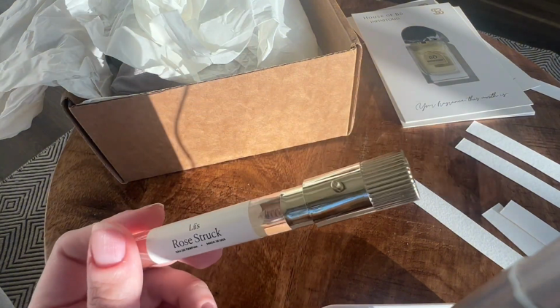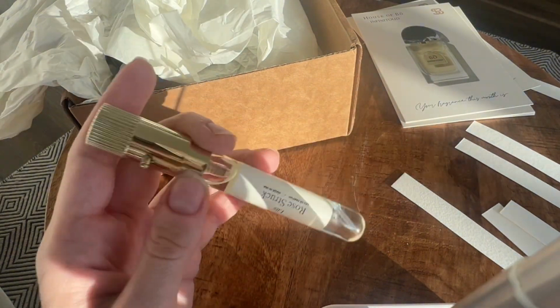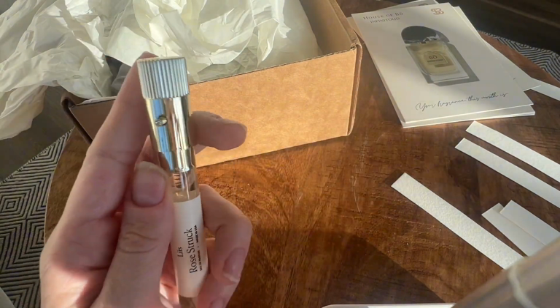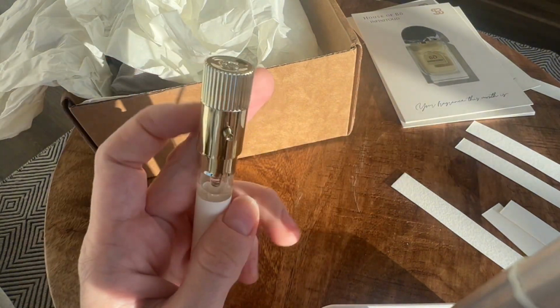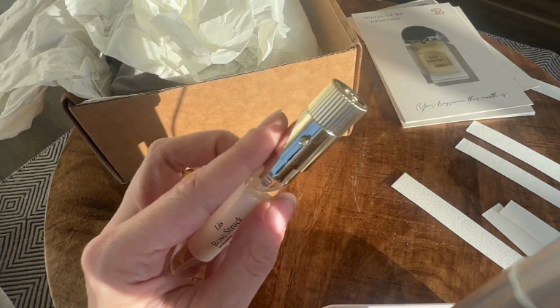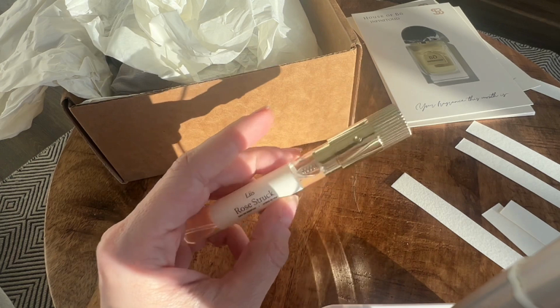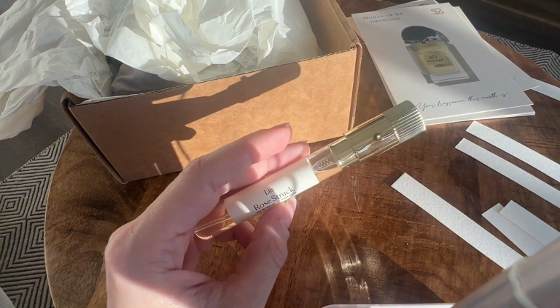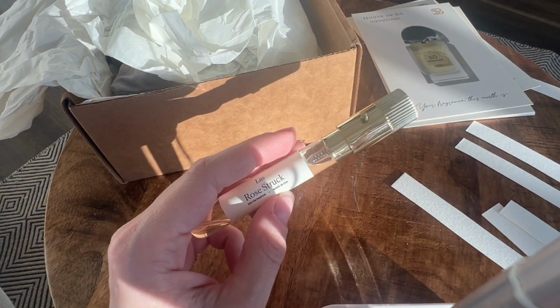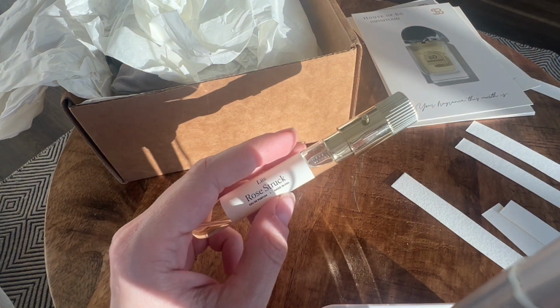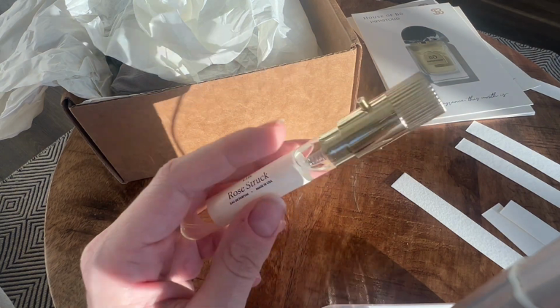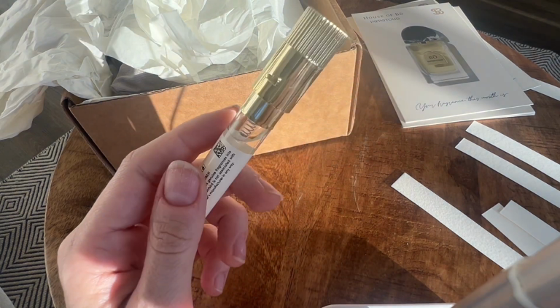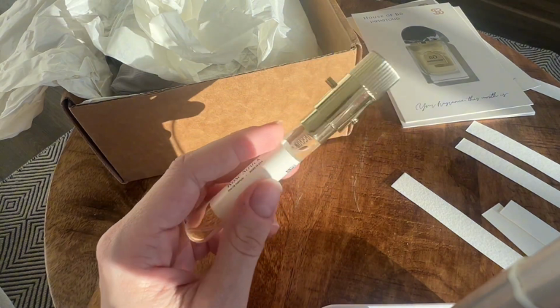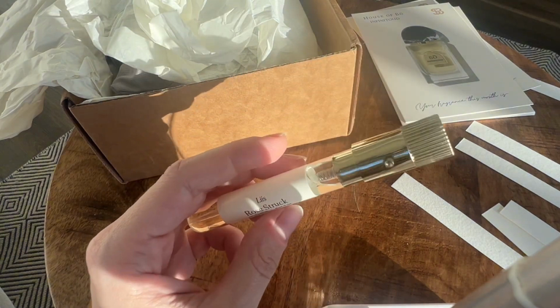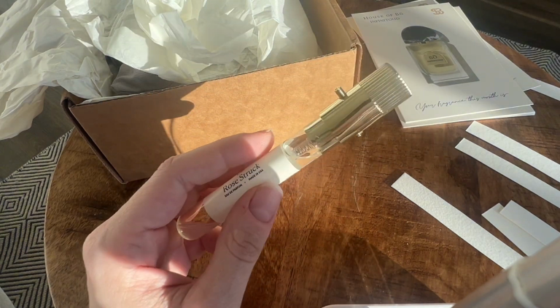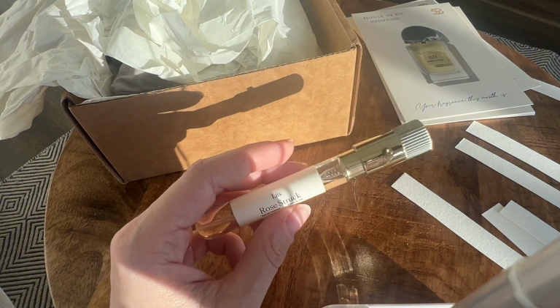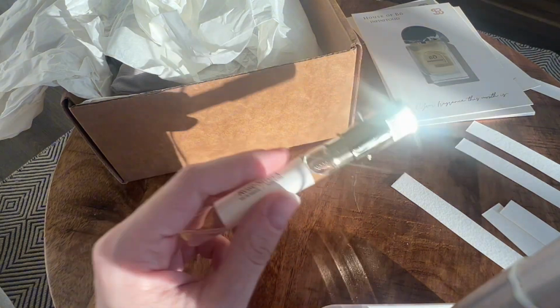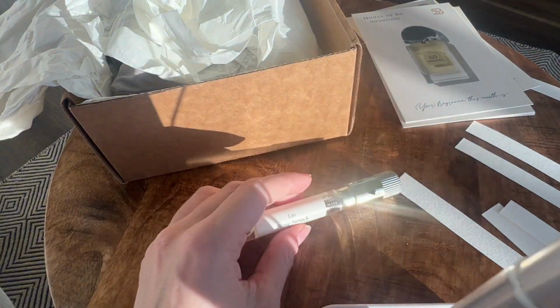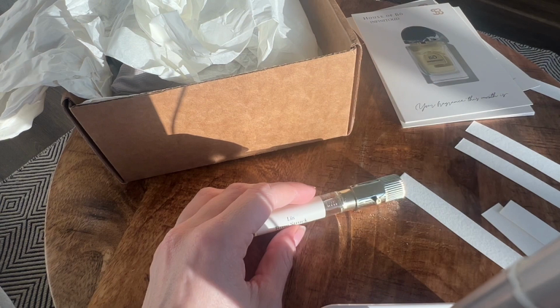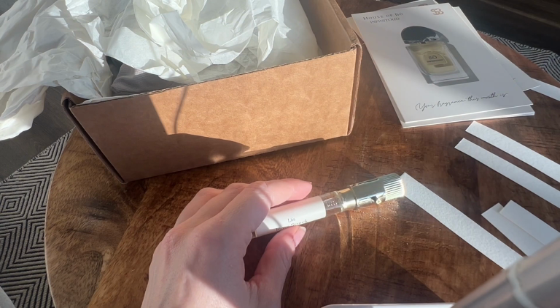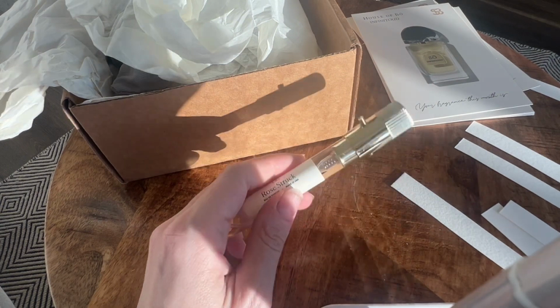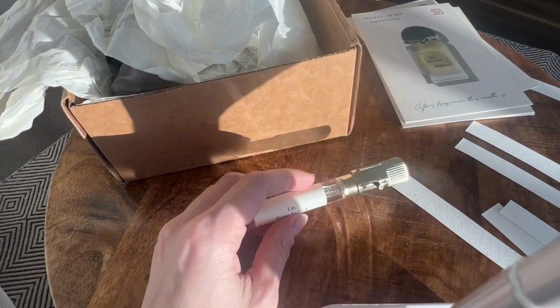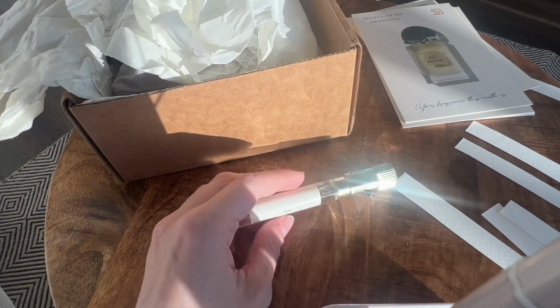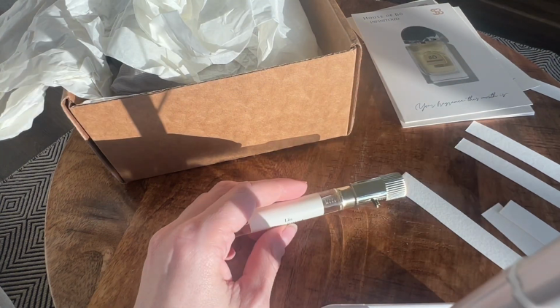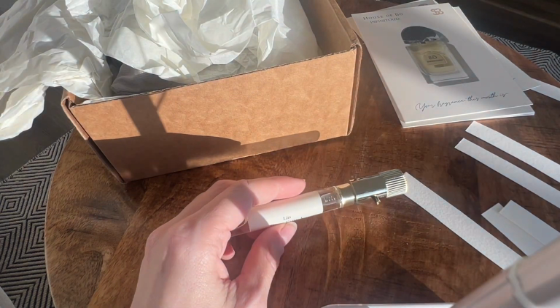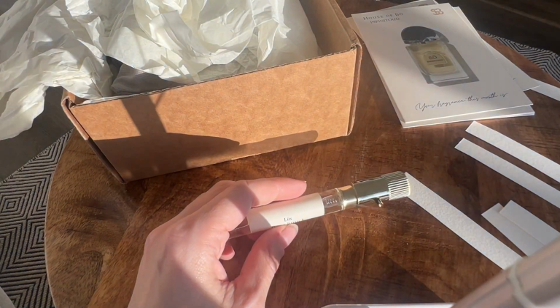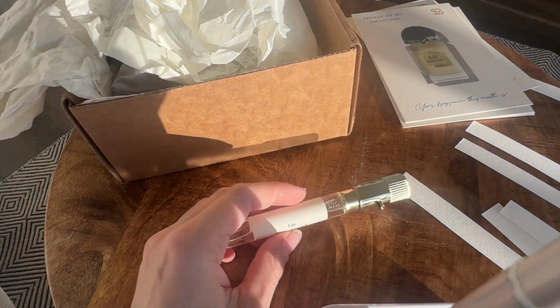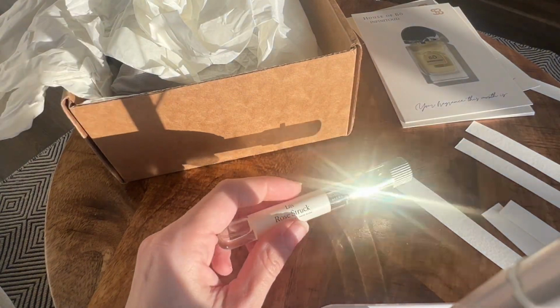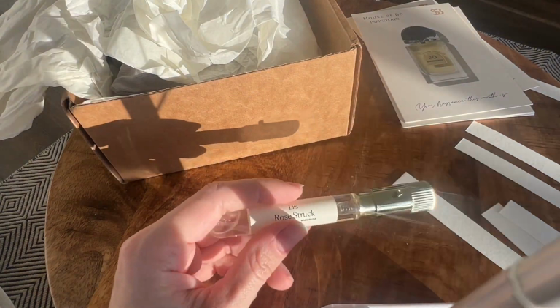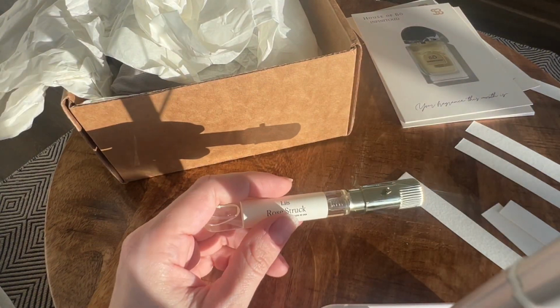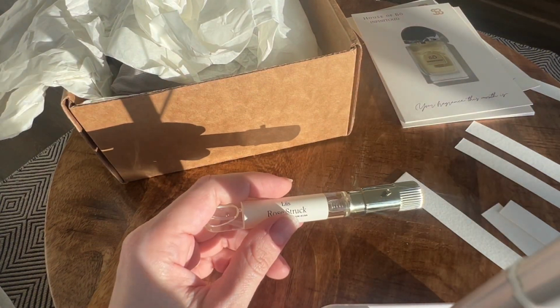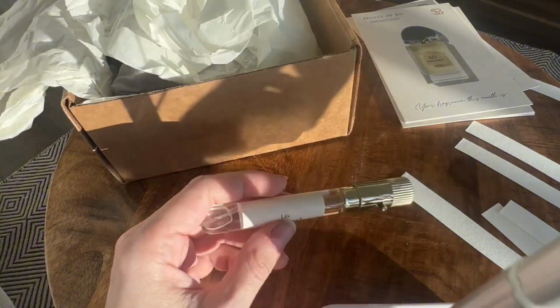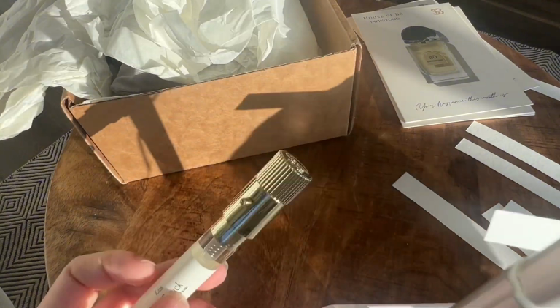It is a fresh scent. It is very rose-focused. I don't have much more to say, because I cannot get past how strong the rose is. Maybe it will settle down.